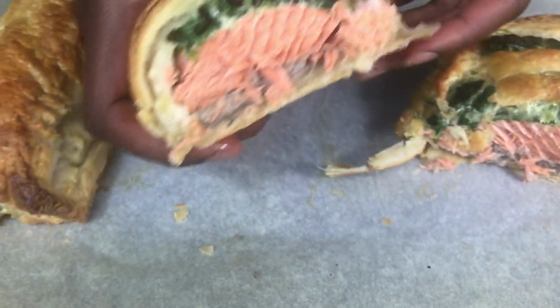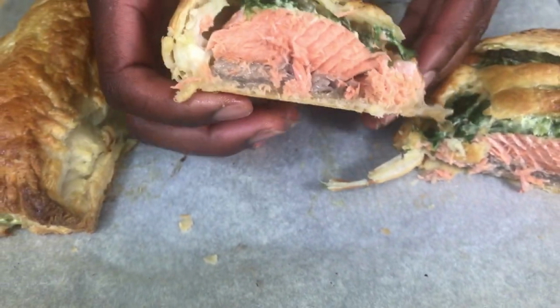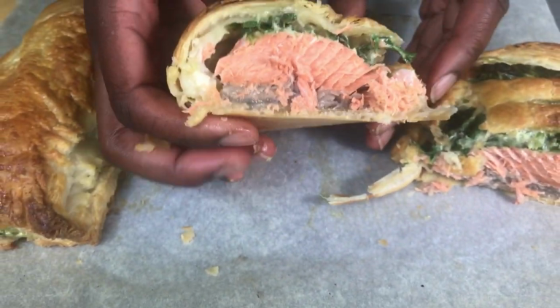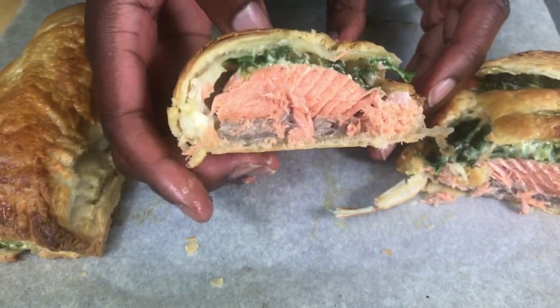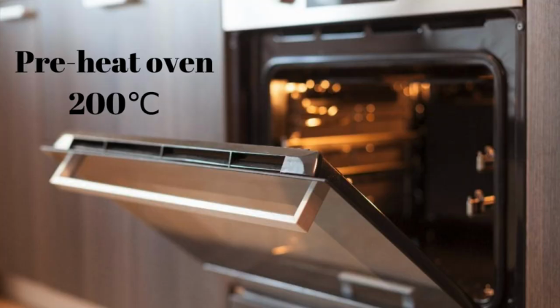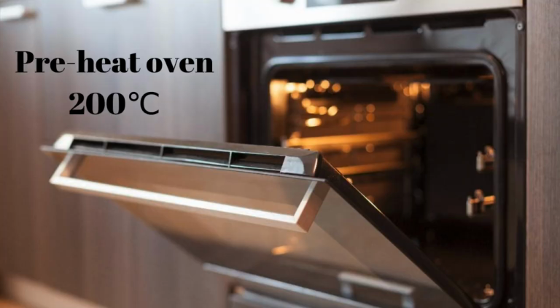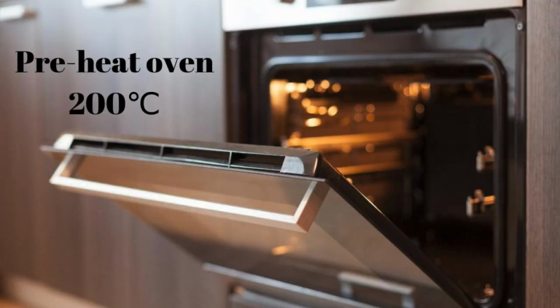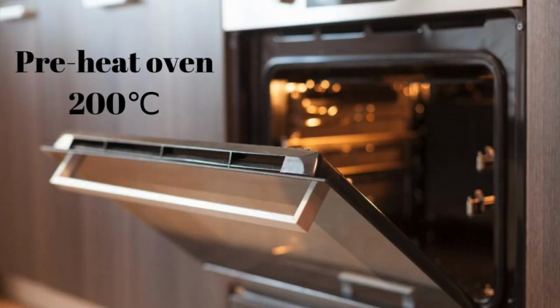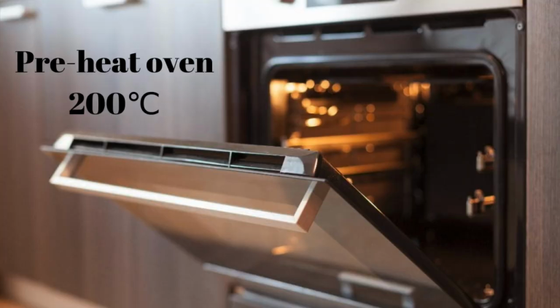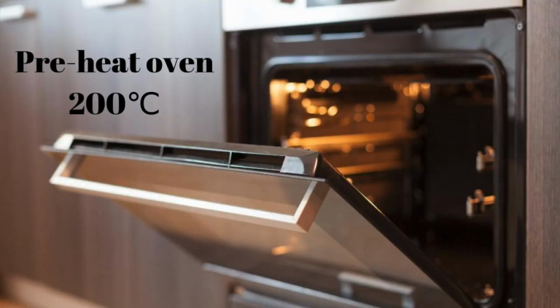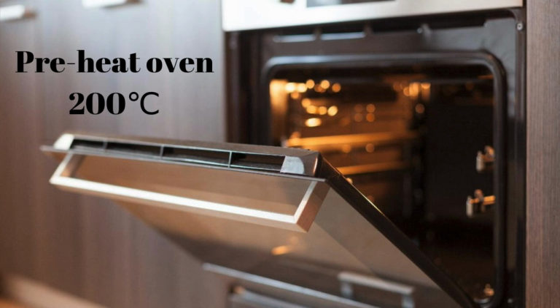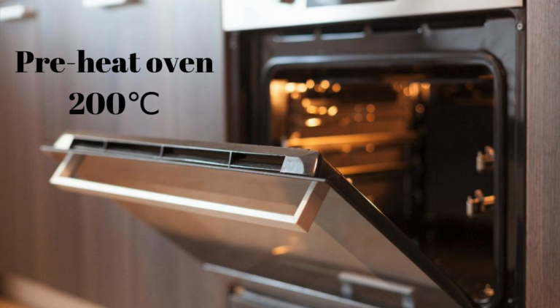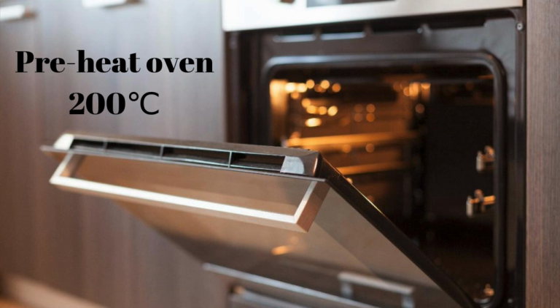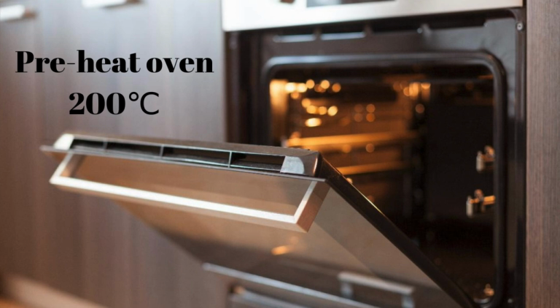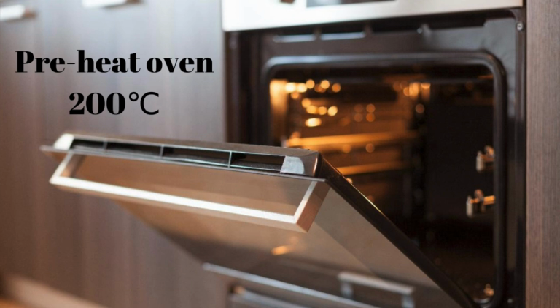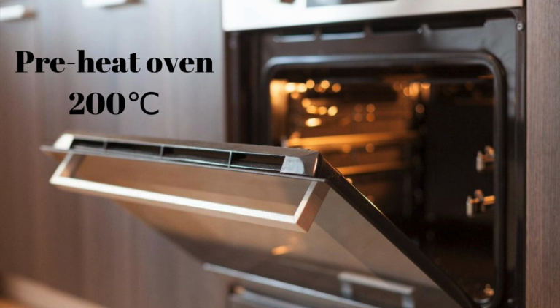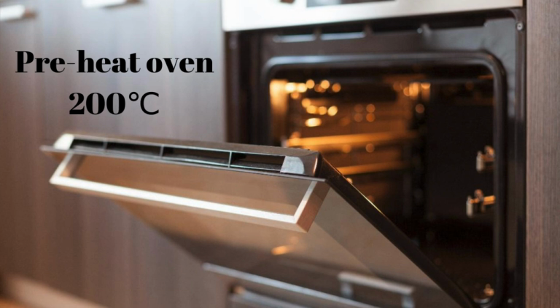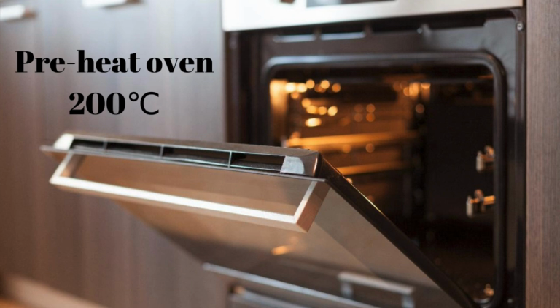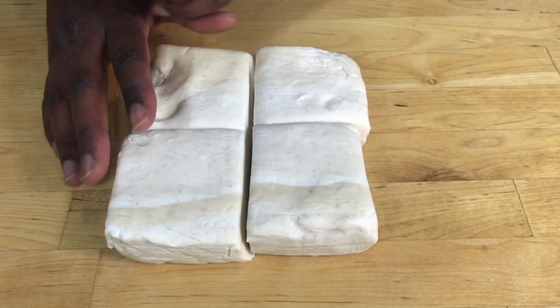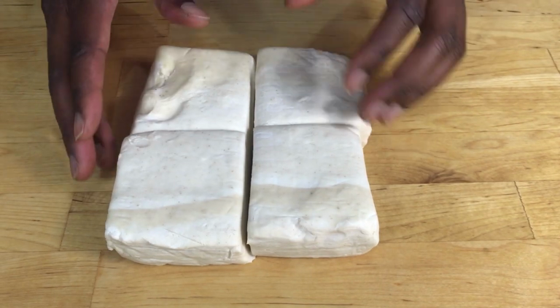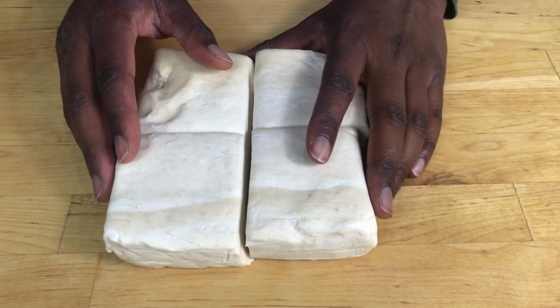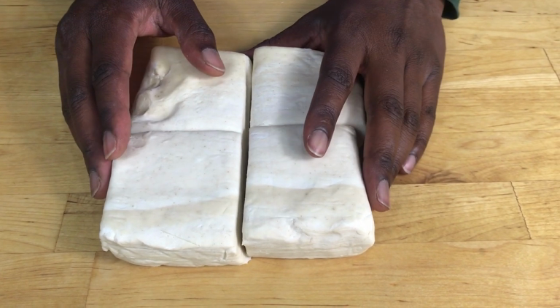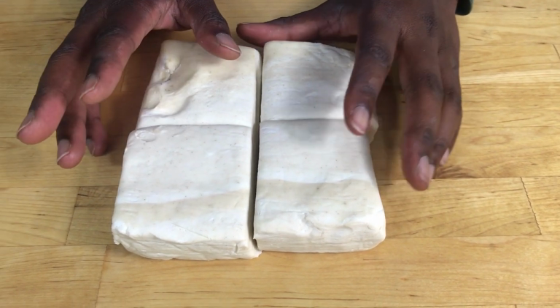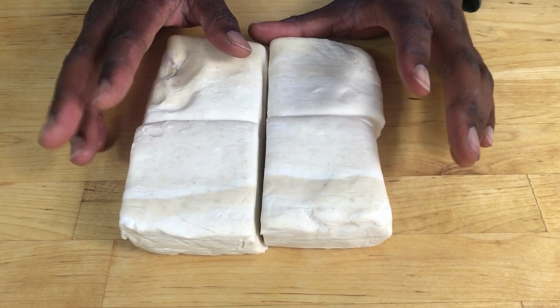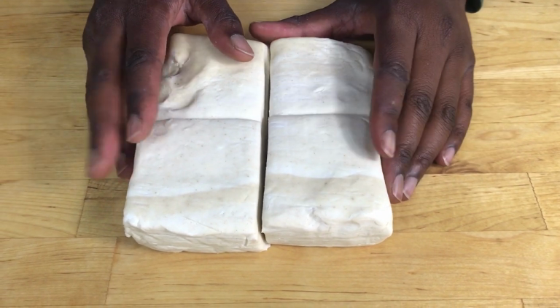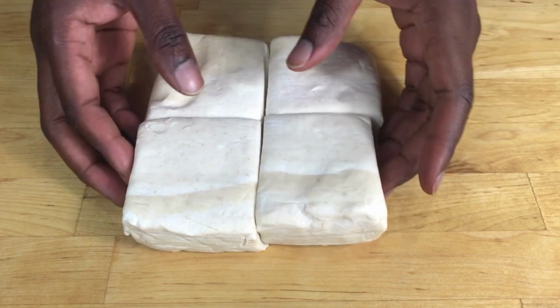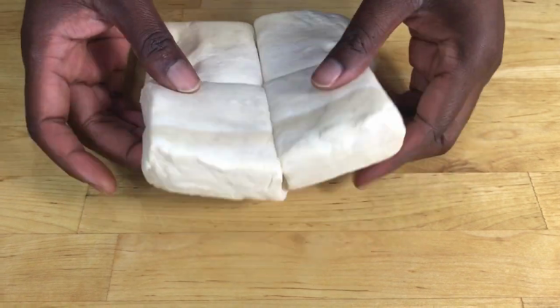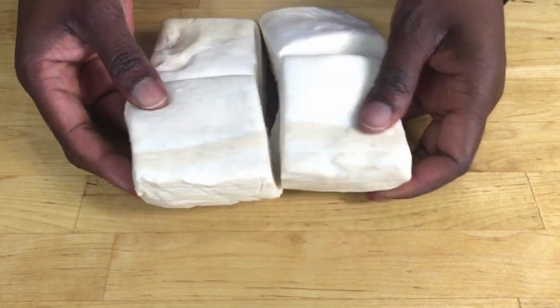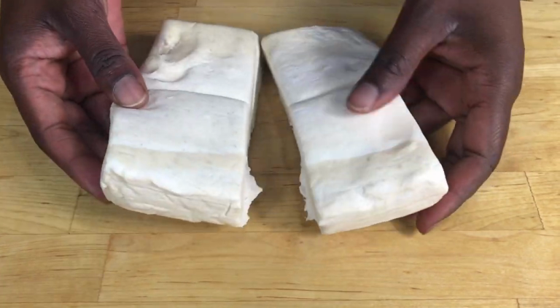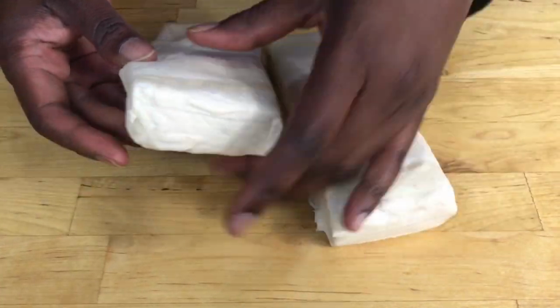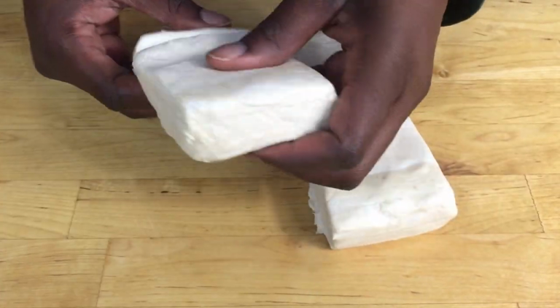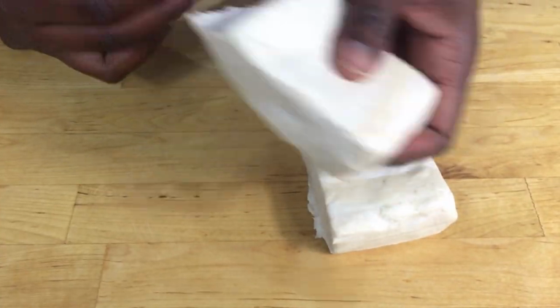Start off by preheating your oven to 200 degrees Celsius. You can start off by making some puff pastry. If you don't know how to make puff pastry, click on the link above.